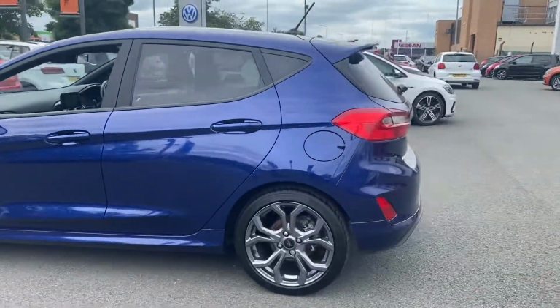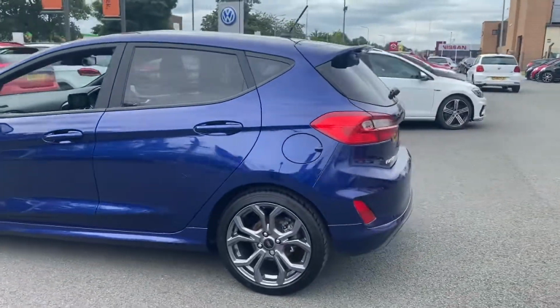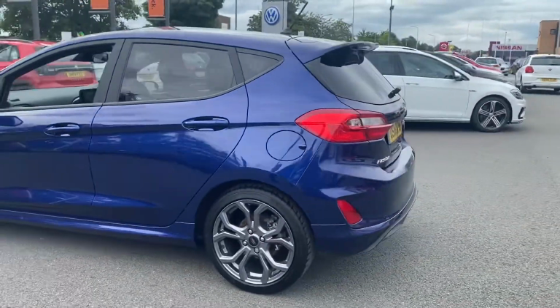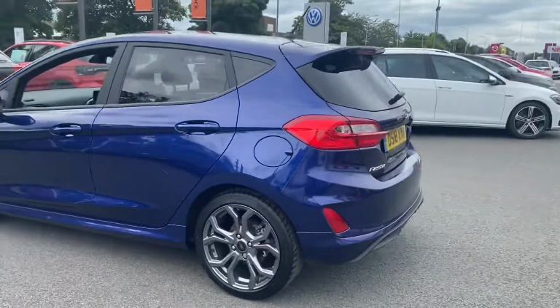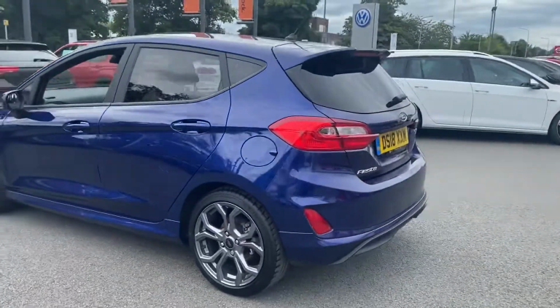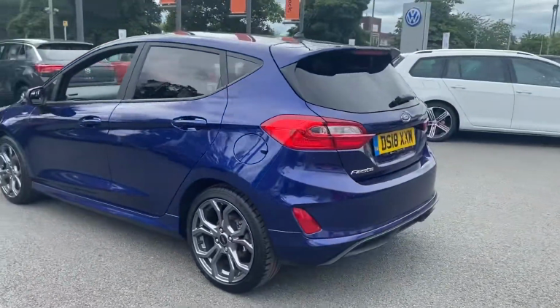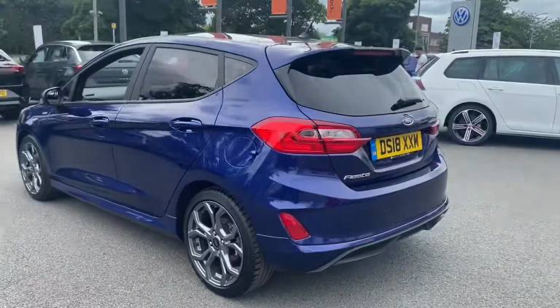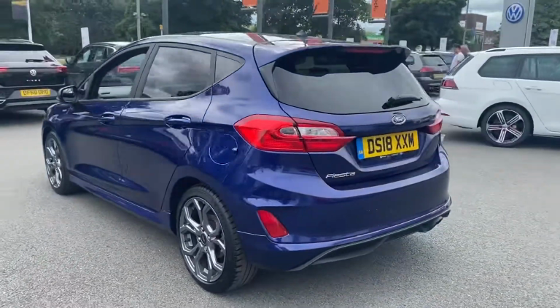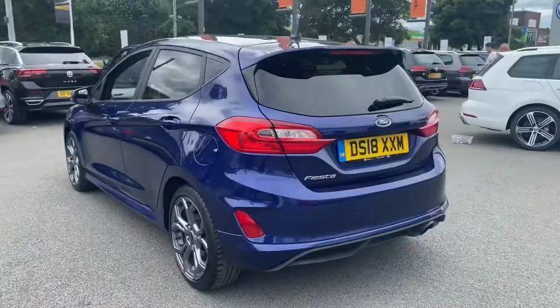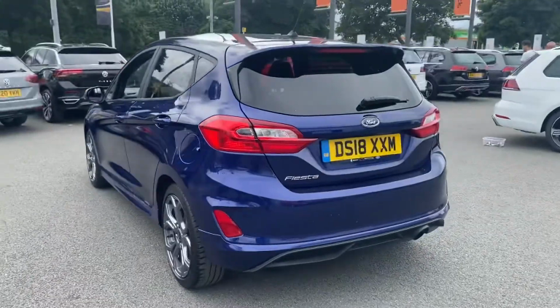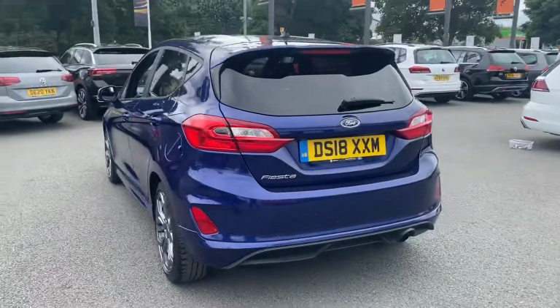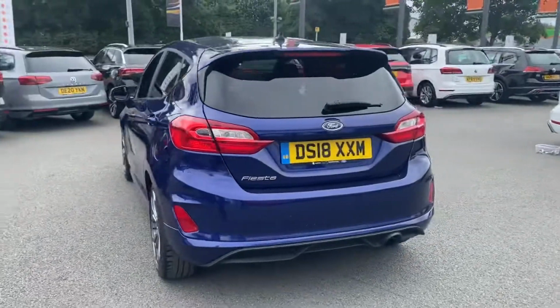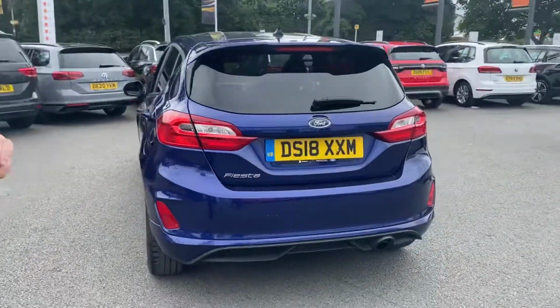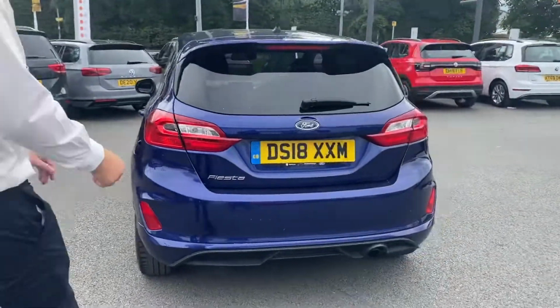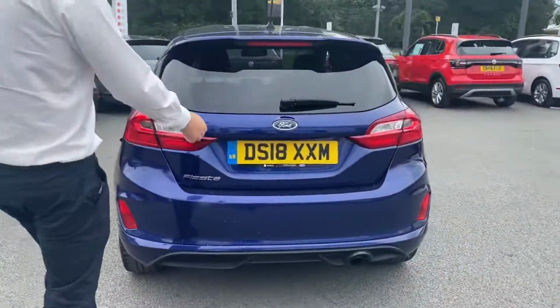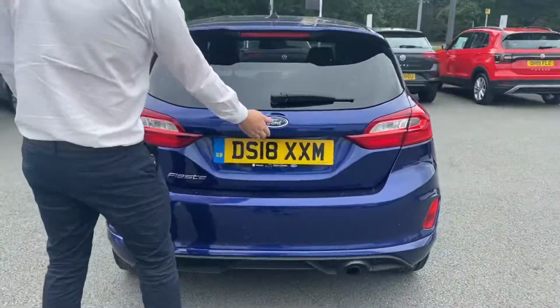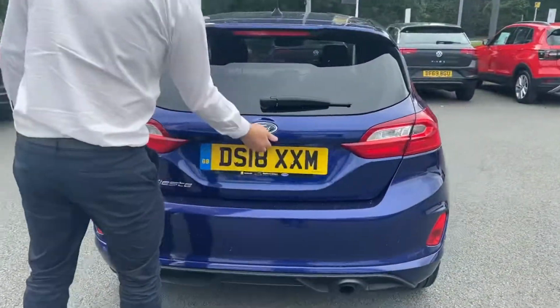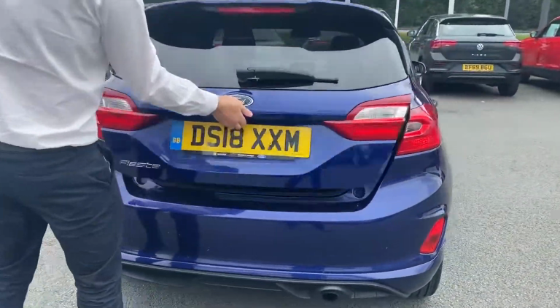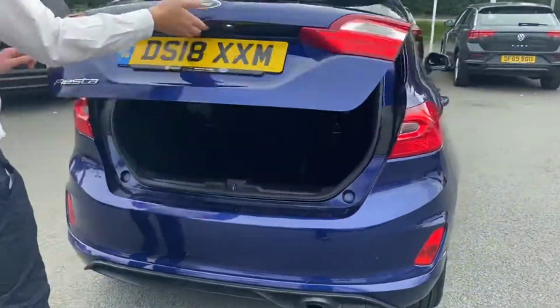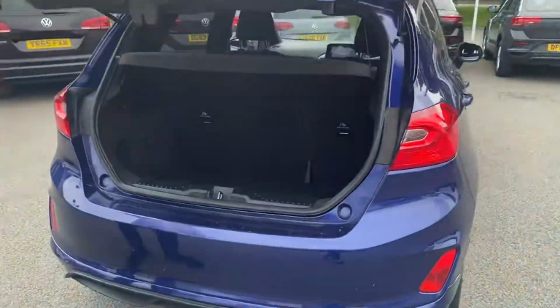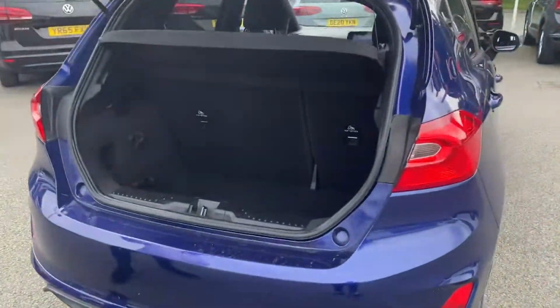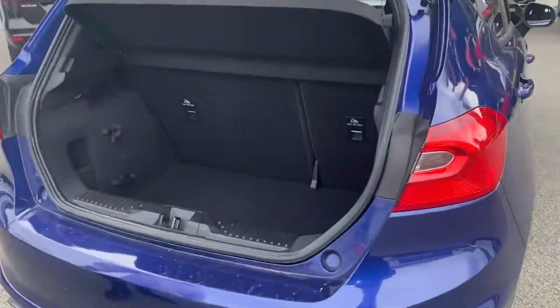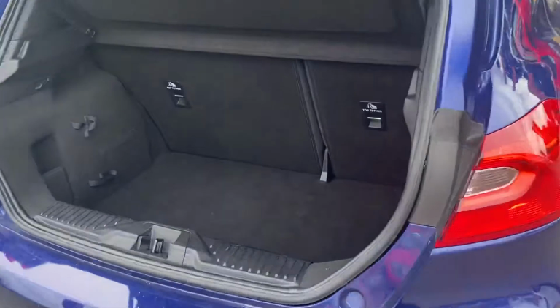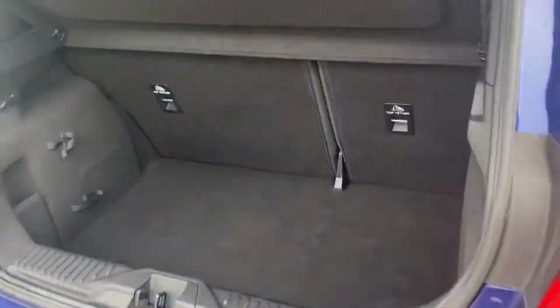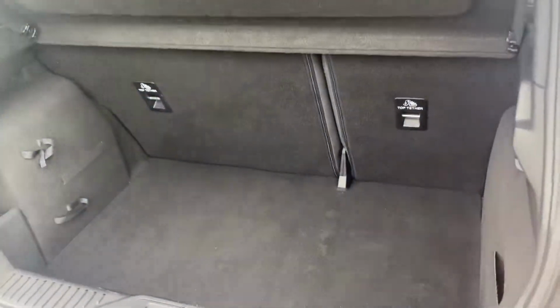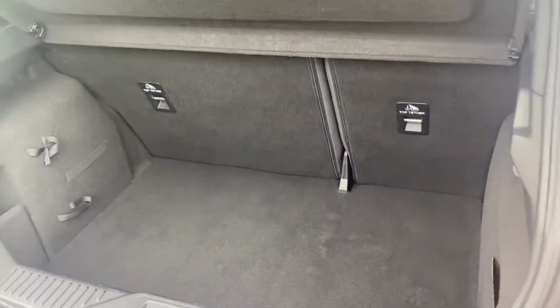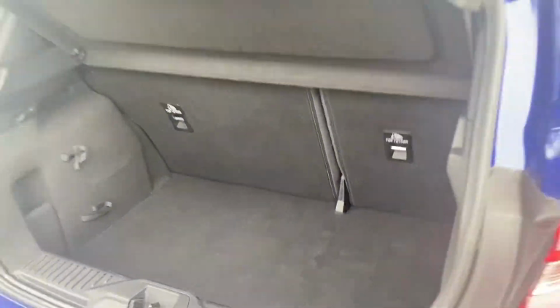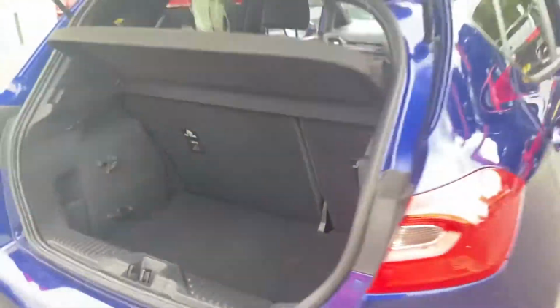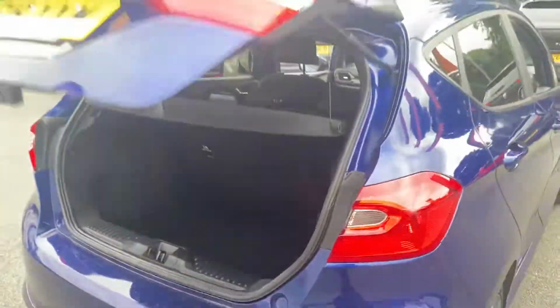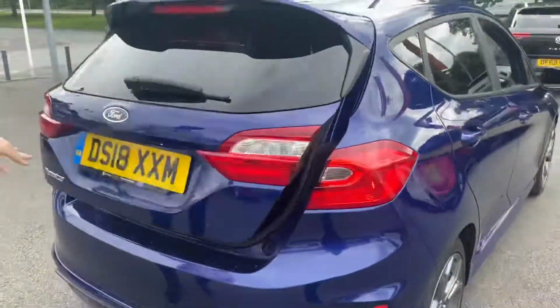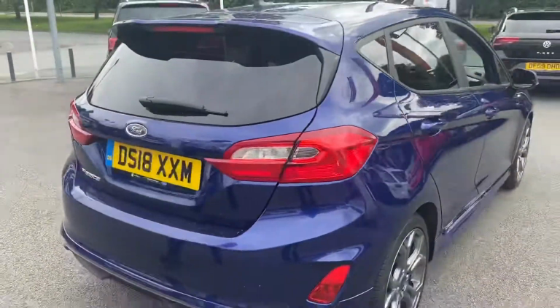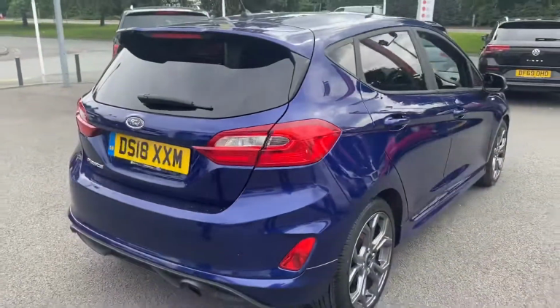Just move on to the rear of the vehicle — just open the boot so you can see how much space is in here. It's a very practical little car with 60-40 split folding rear seats as well.